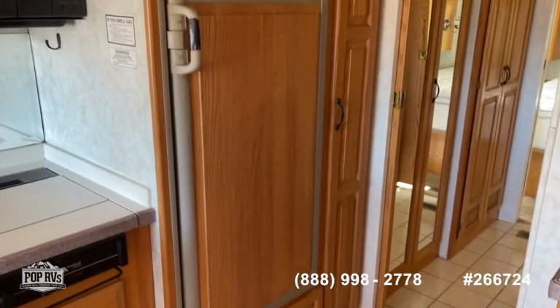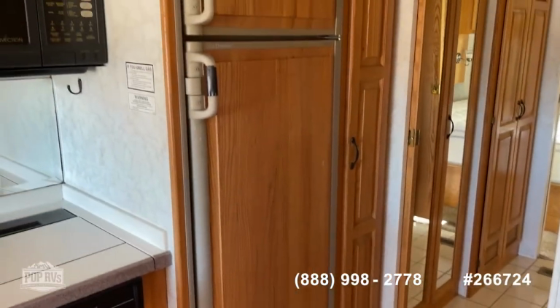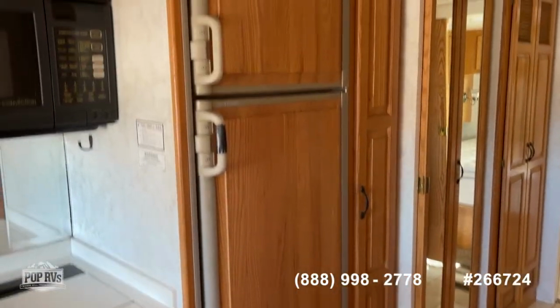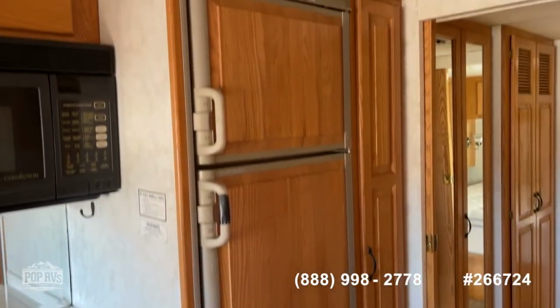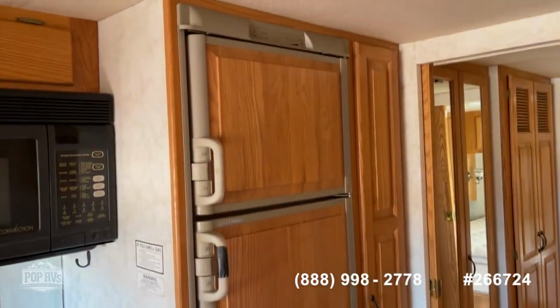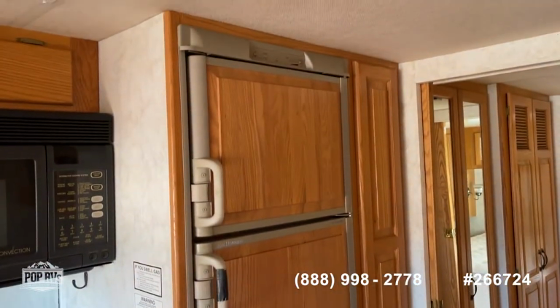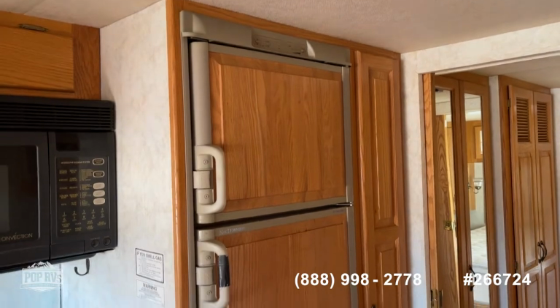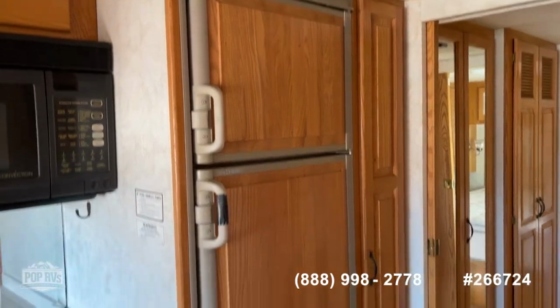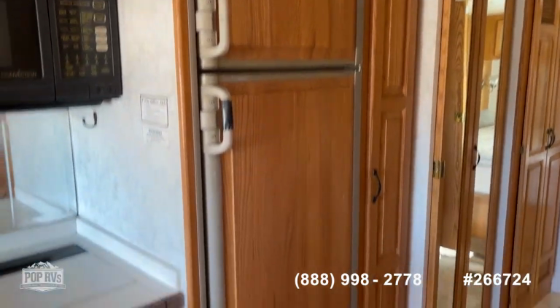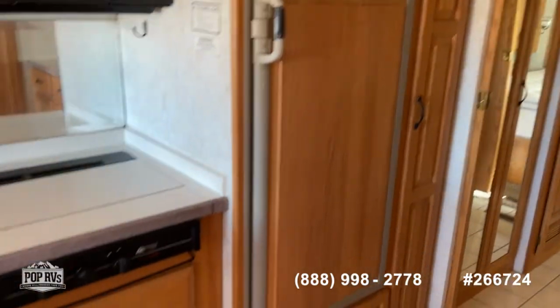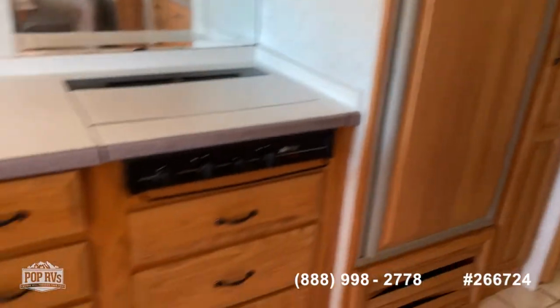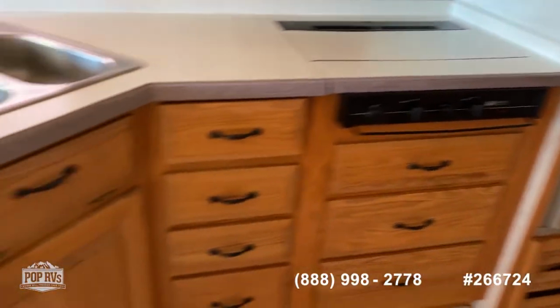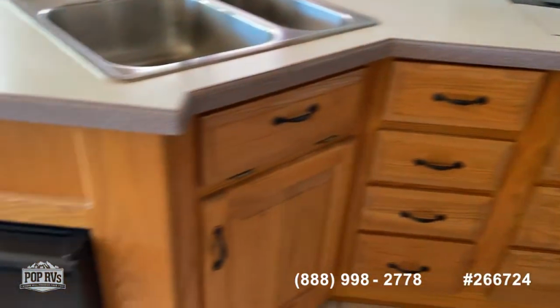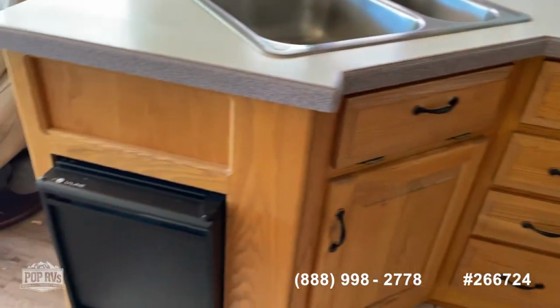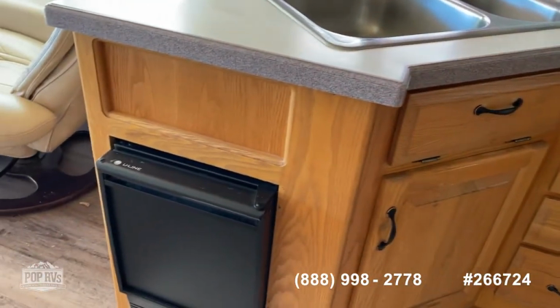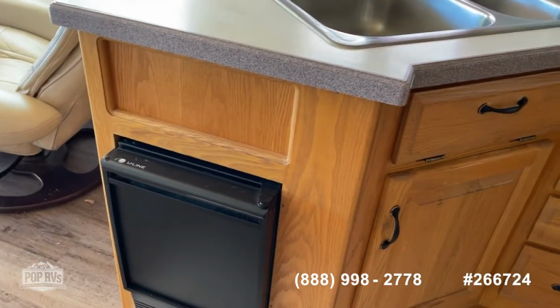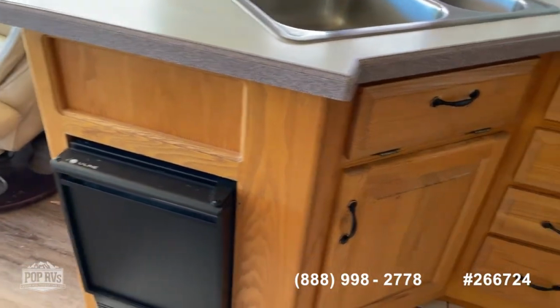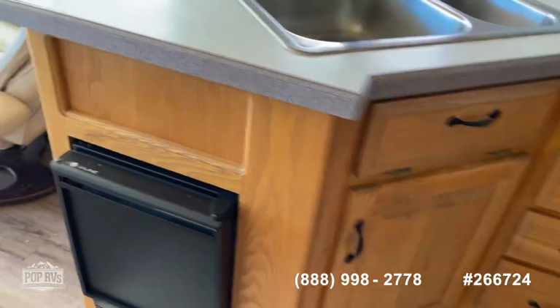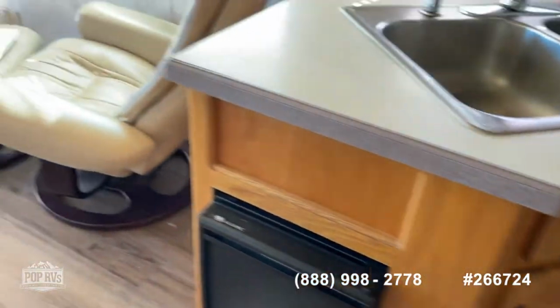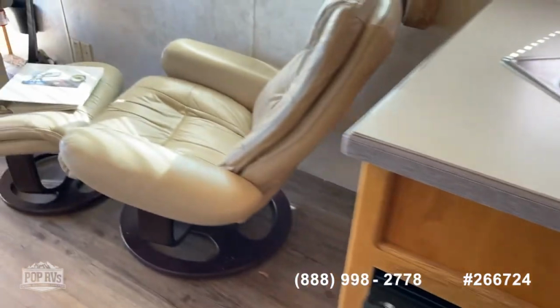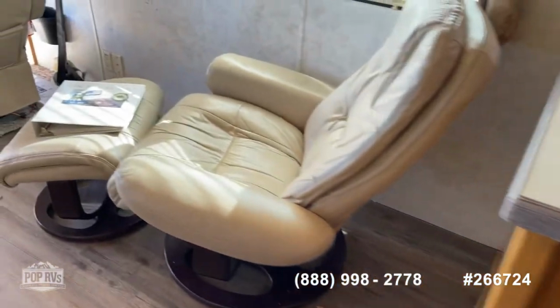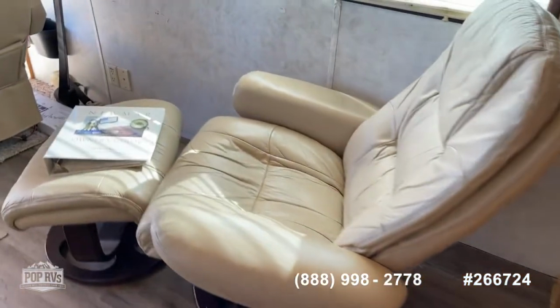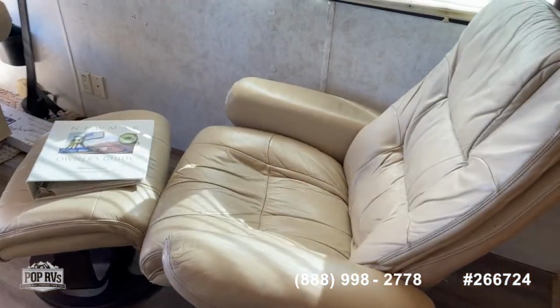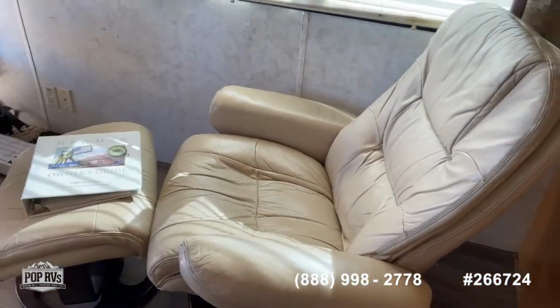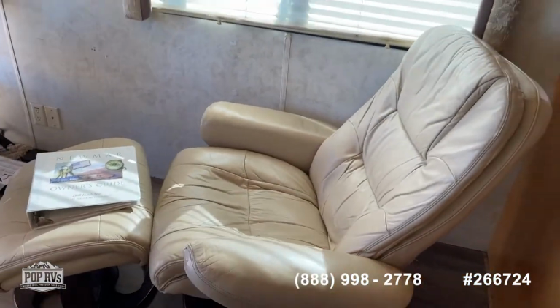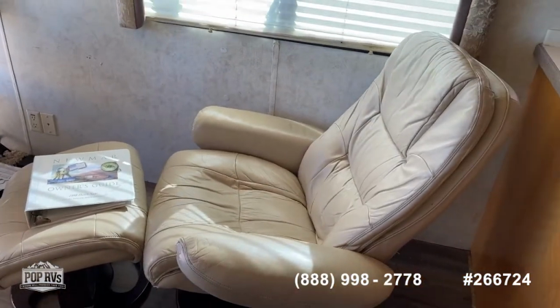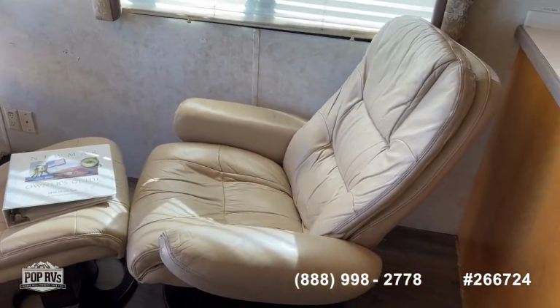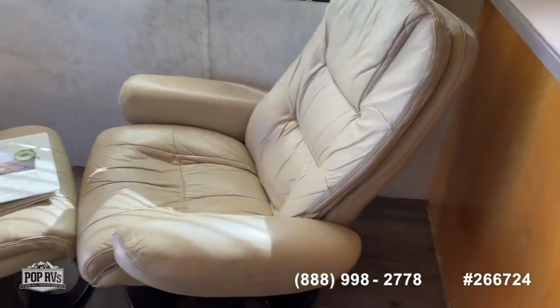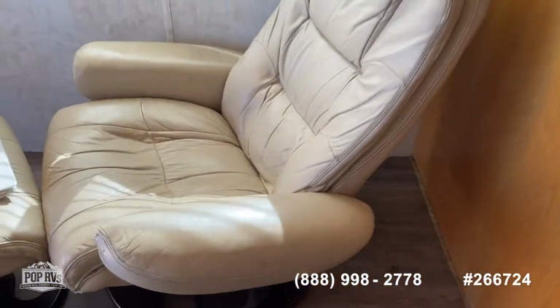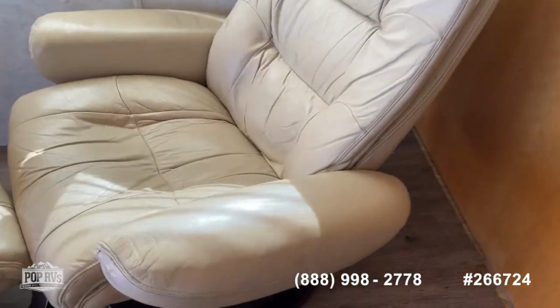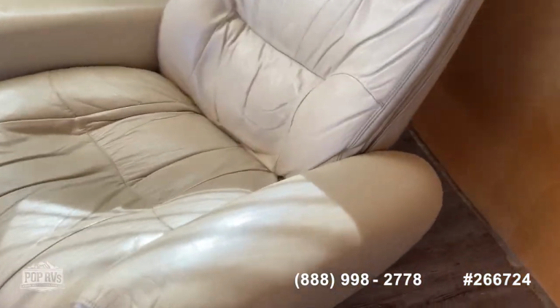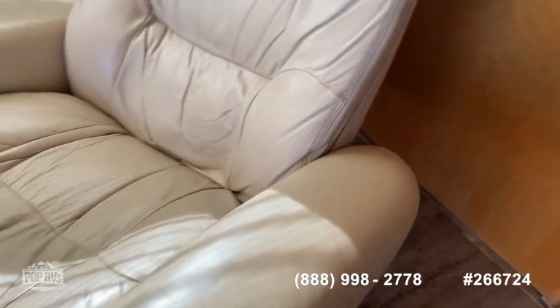The refrigerator works on propane and electric, with a little ice maker down here. It's got the original recliner in it, and the leather's all in nice shape — no peeling.